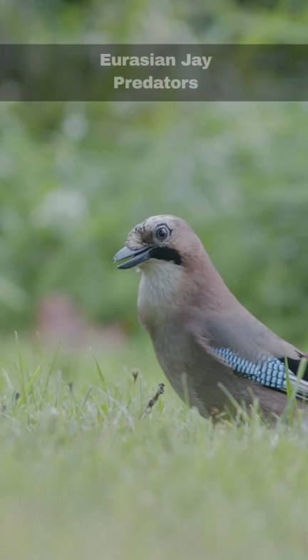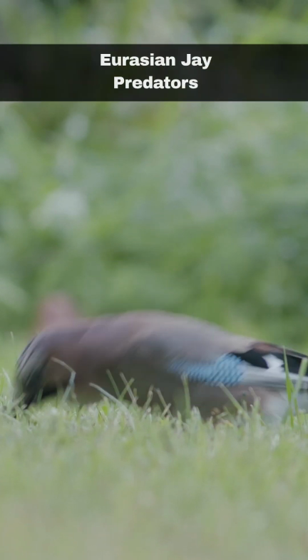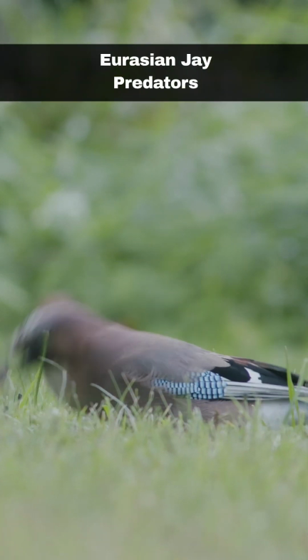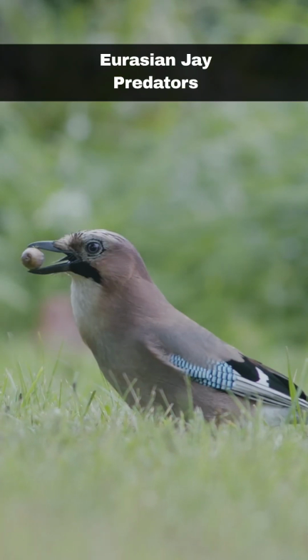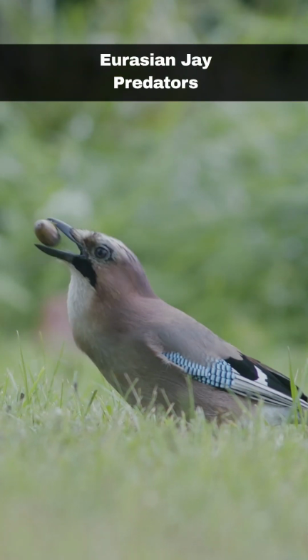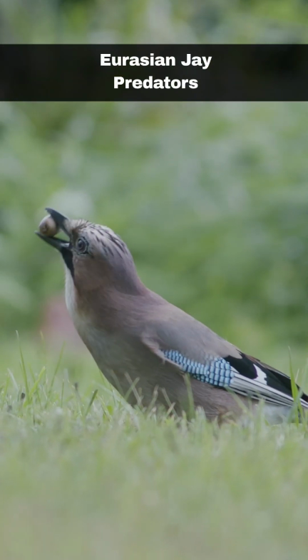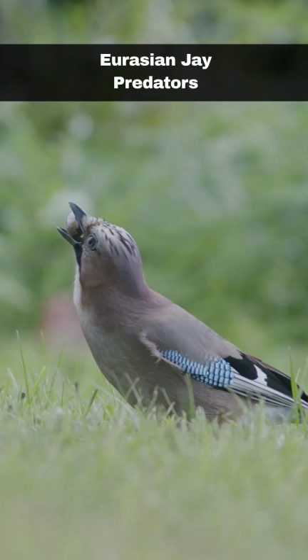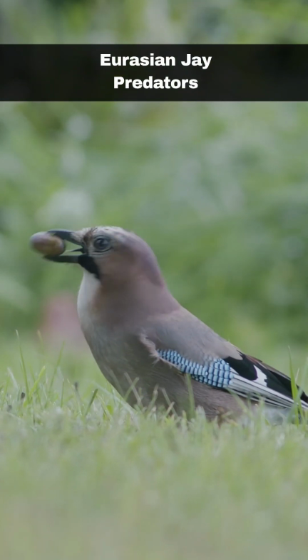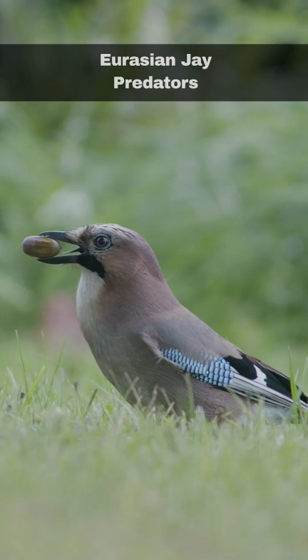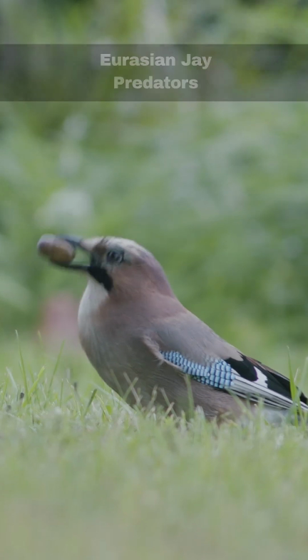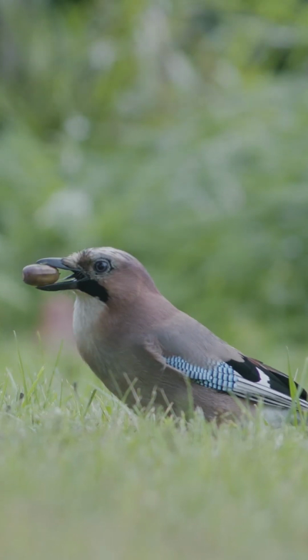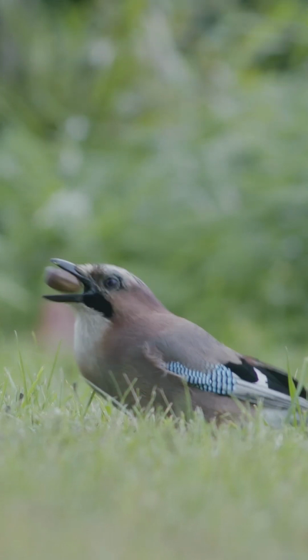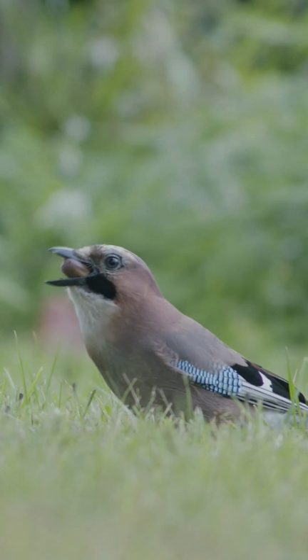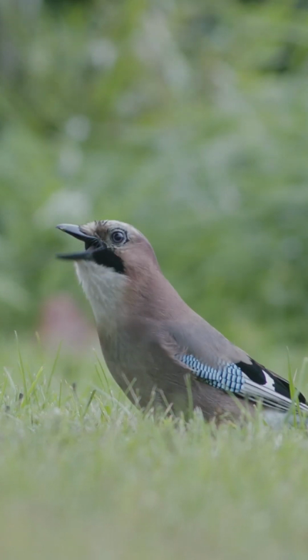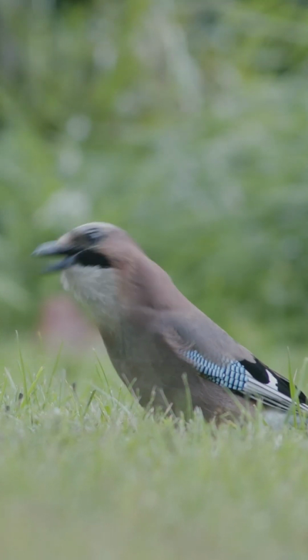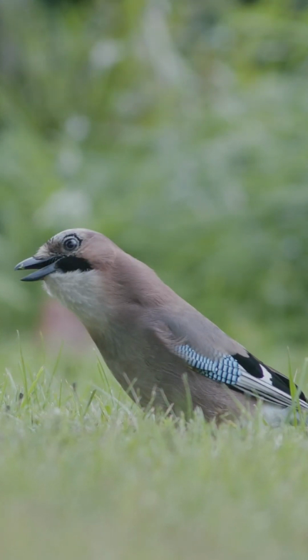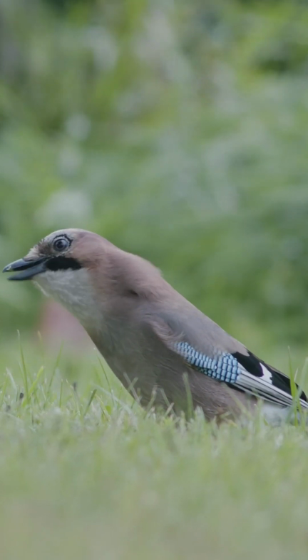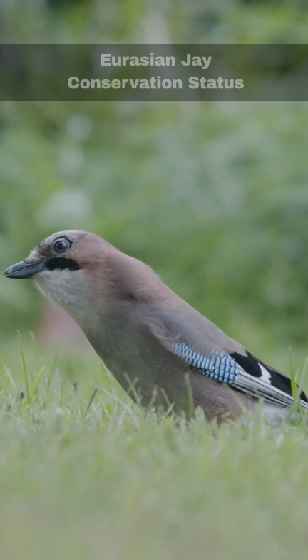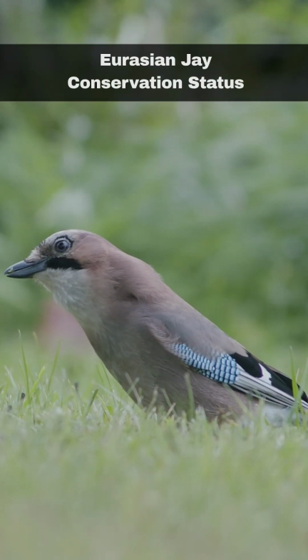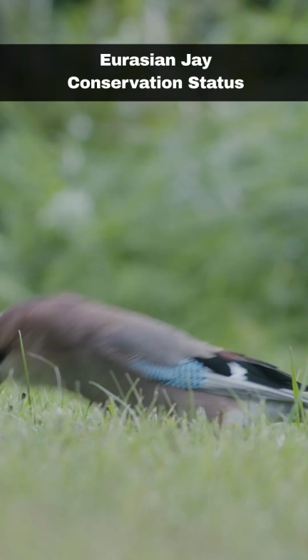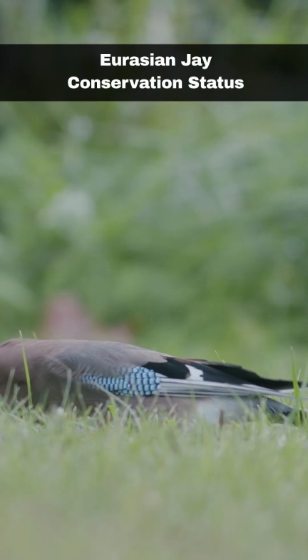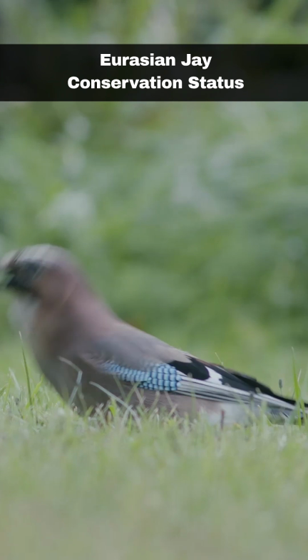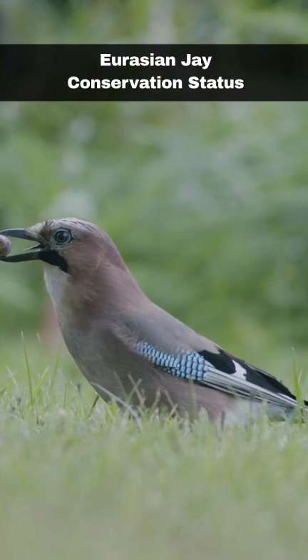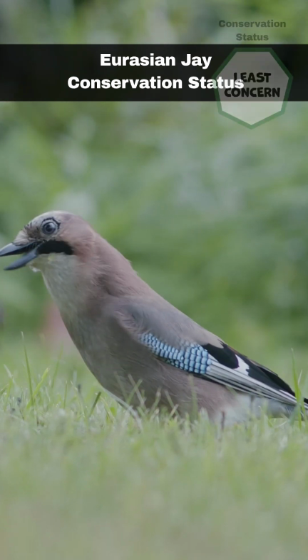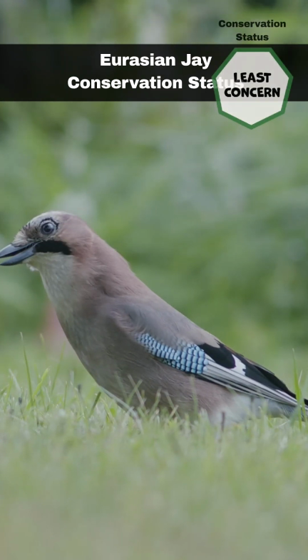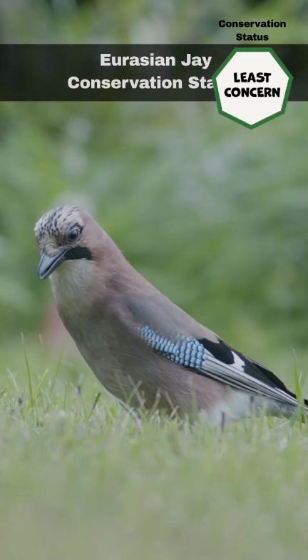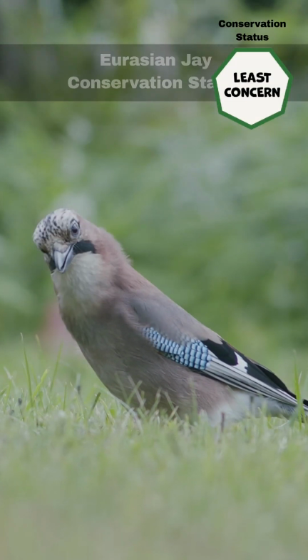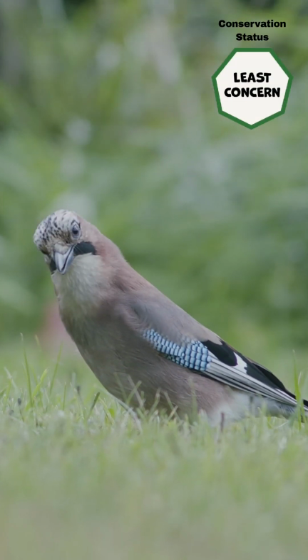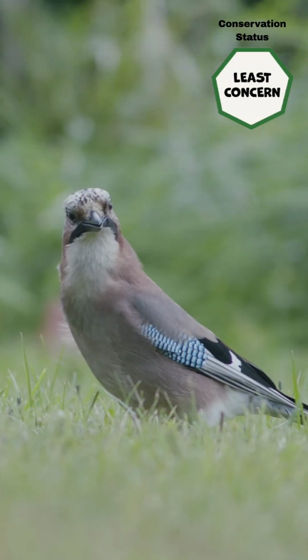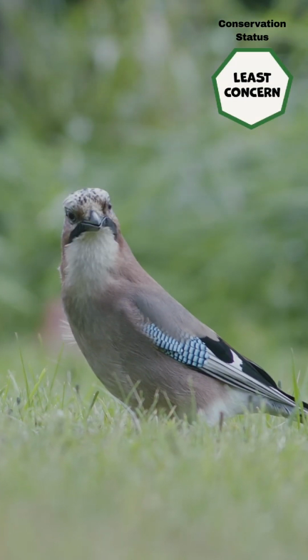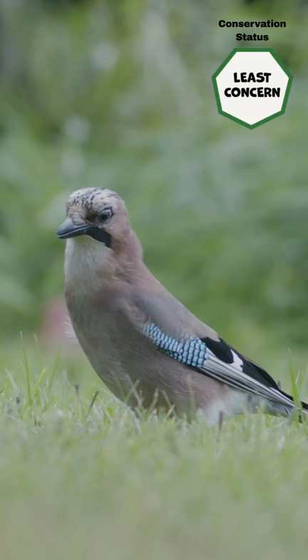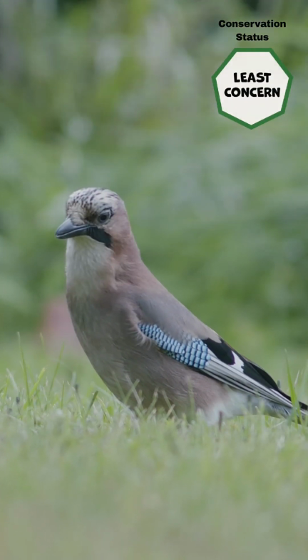Jays have many predators, including sparrowhawks and goshawks, as well as some mammals, including pine martens and domestic cats. The Eurasian jay is greenlisted from a UK standpoint and categorised as least concern from a global viewpoint.